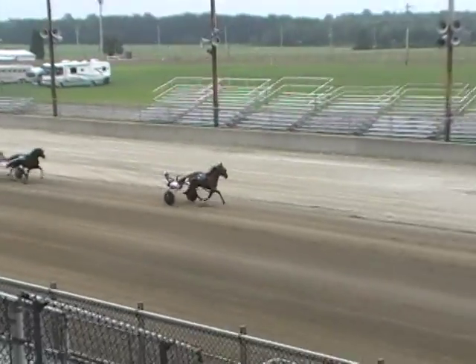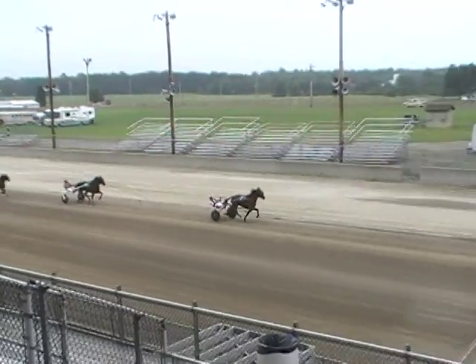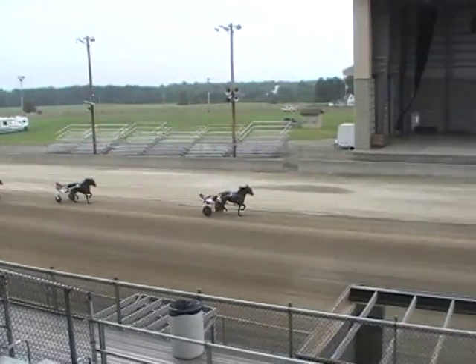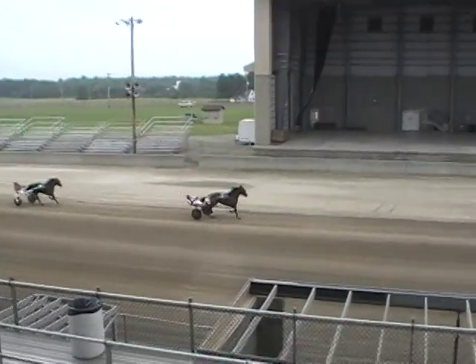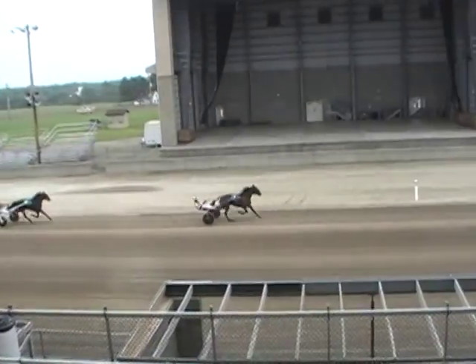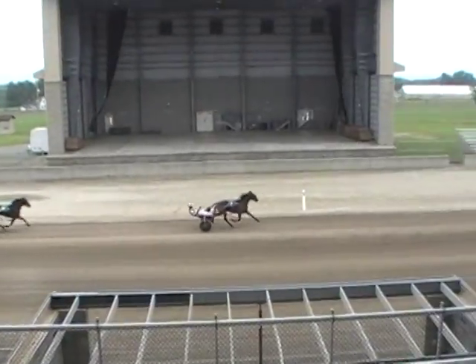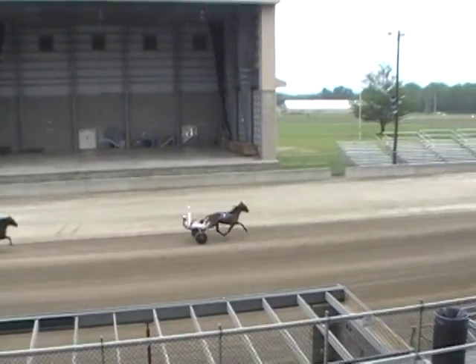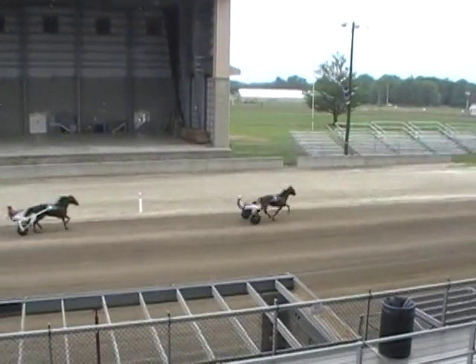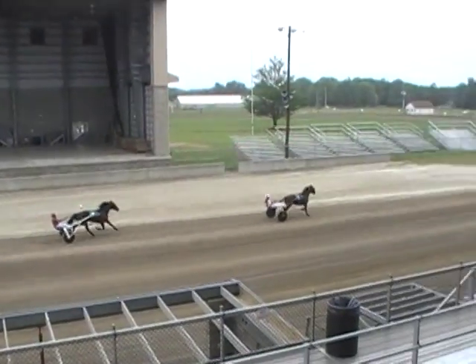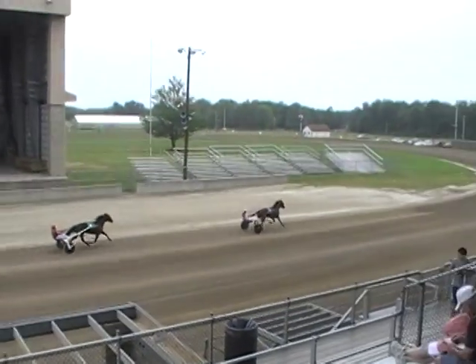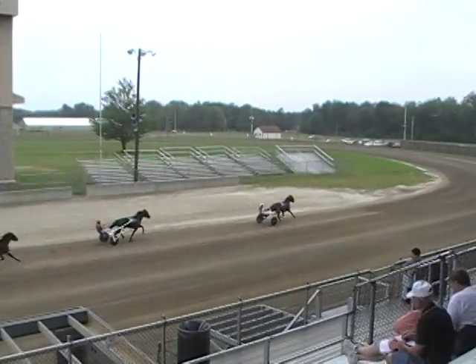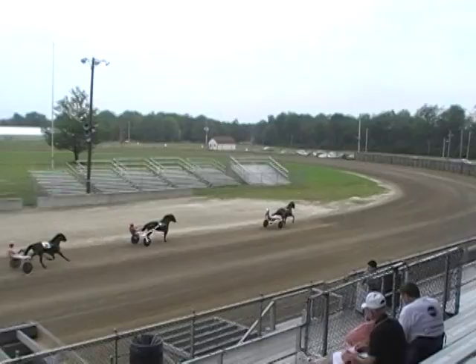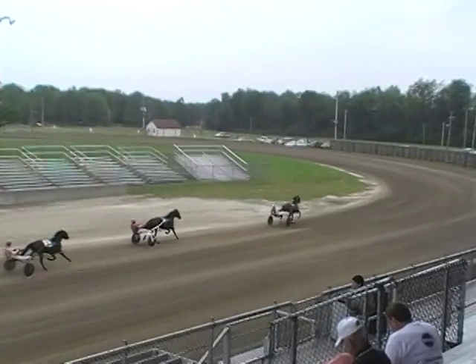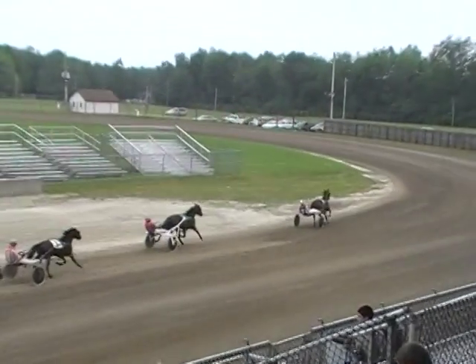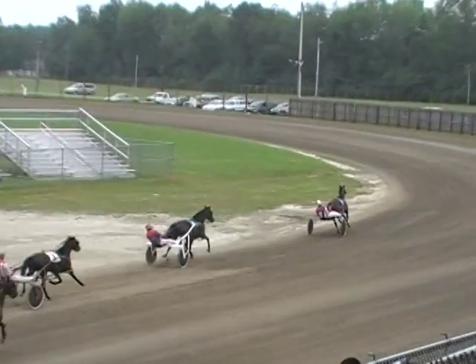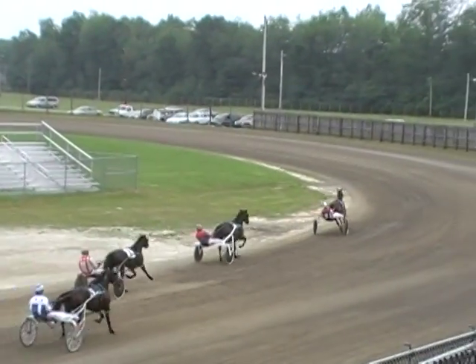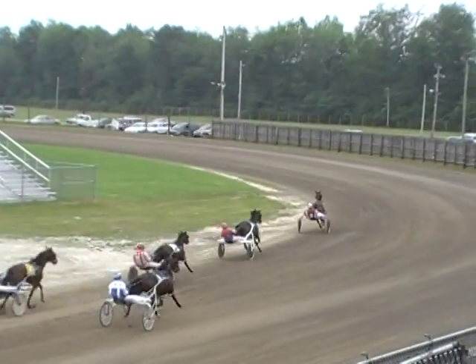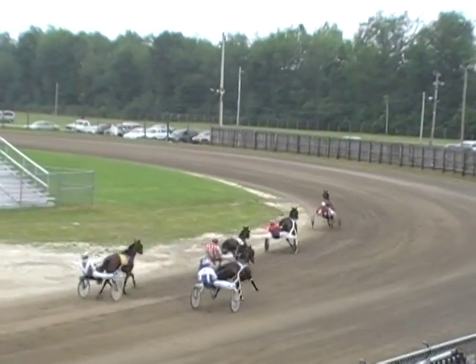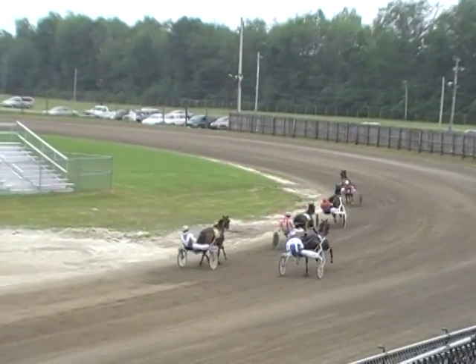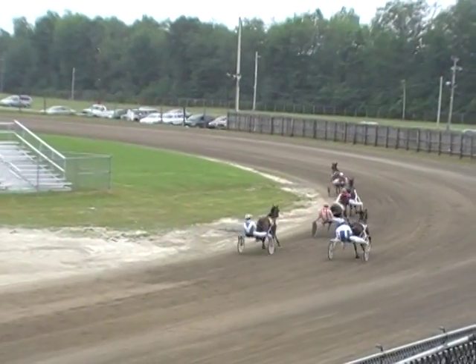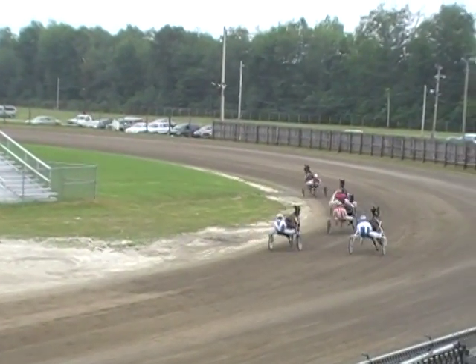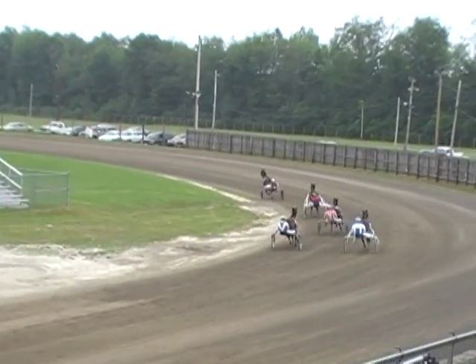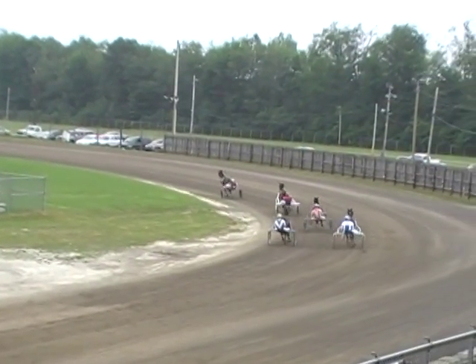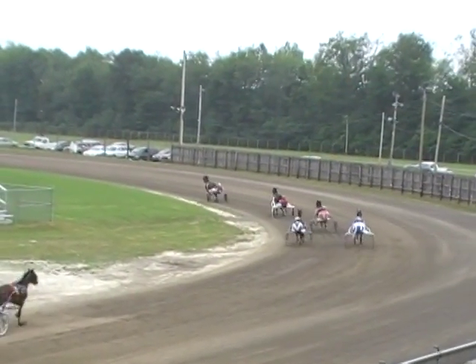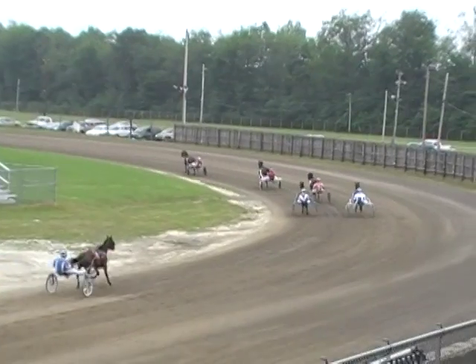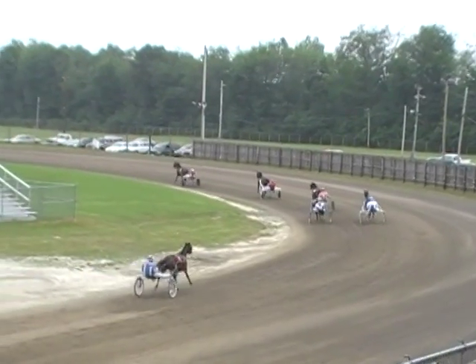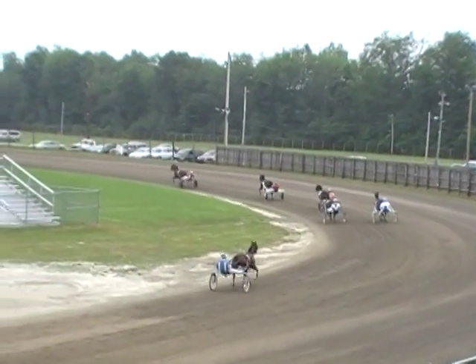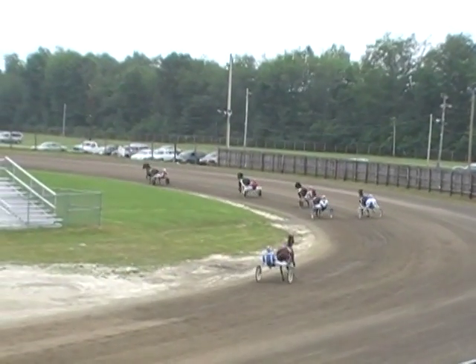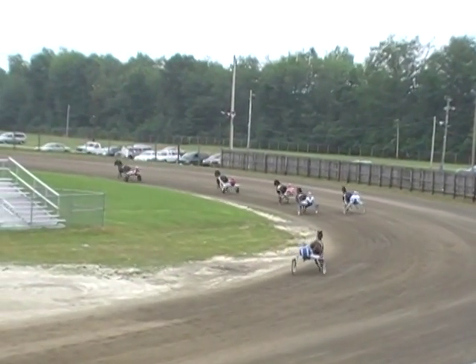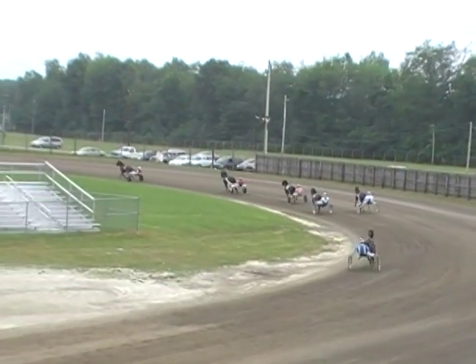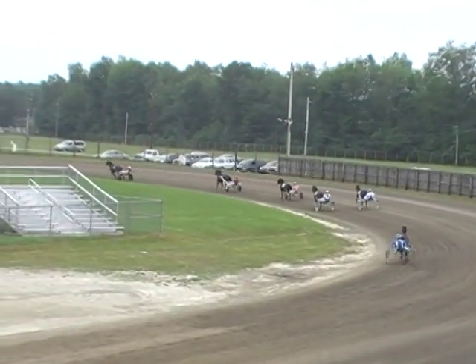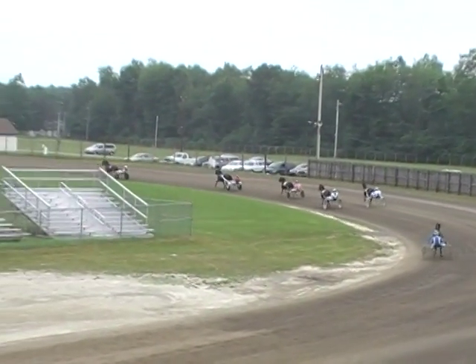Crafty Friend in front. Crafty Friend wins! Track time out: 2:08.